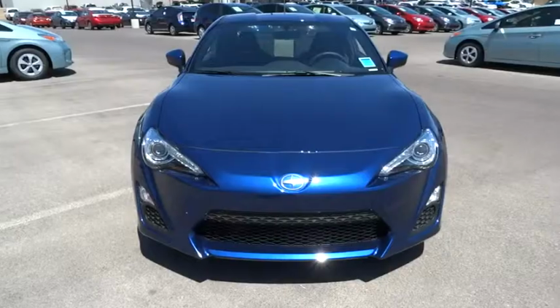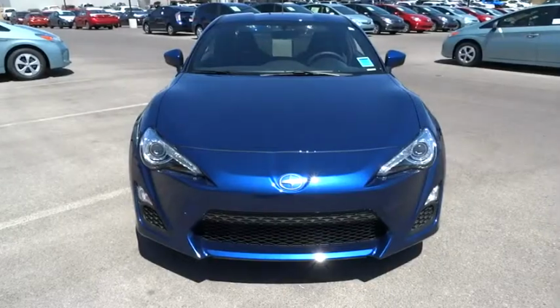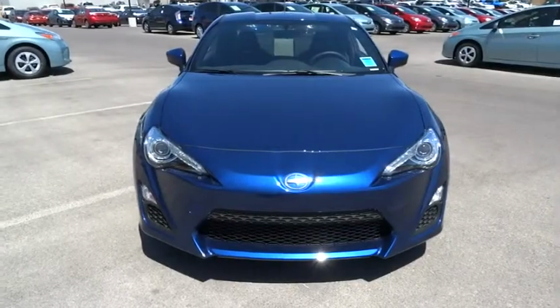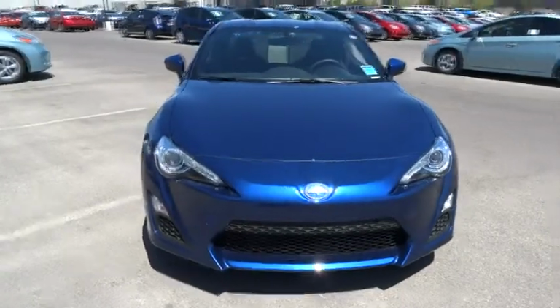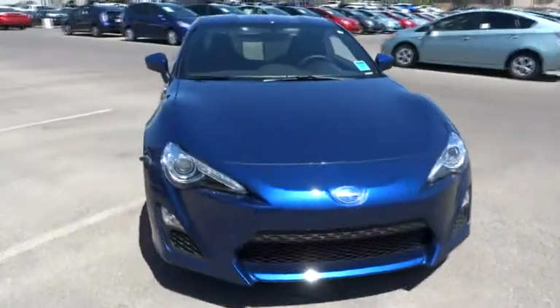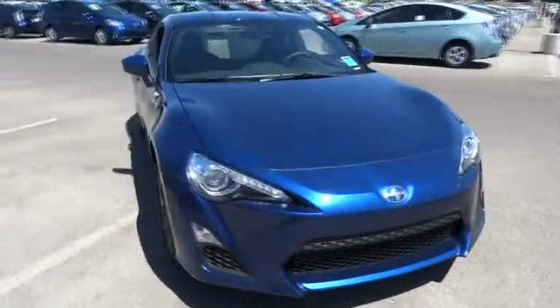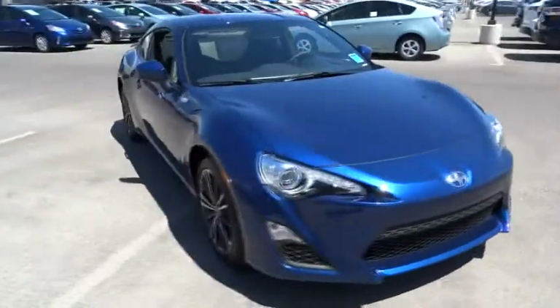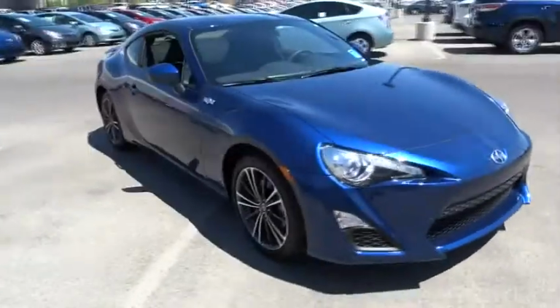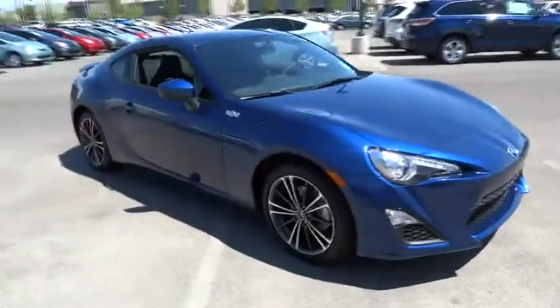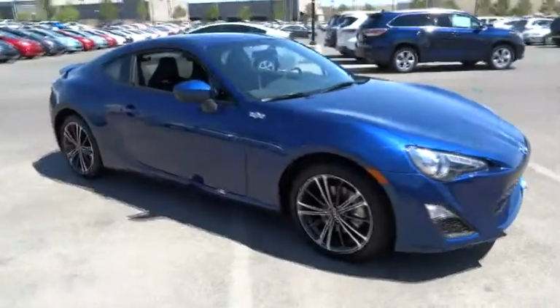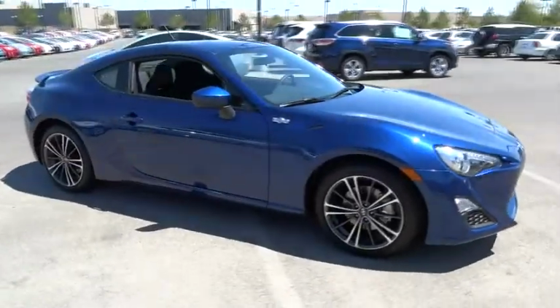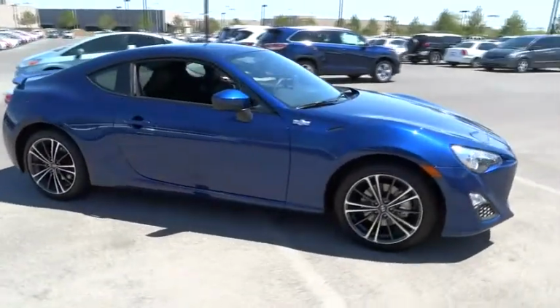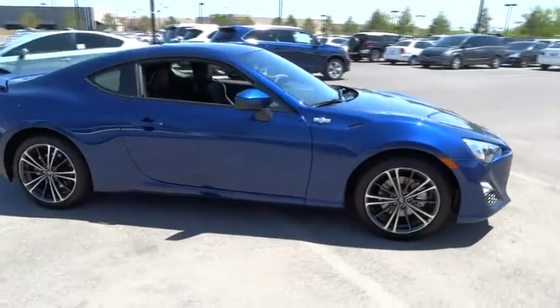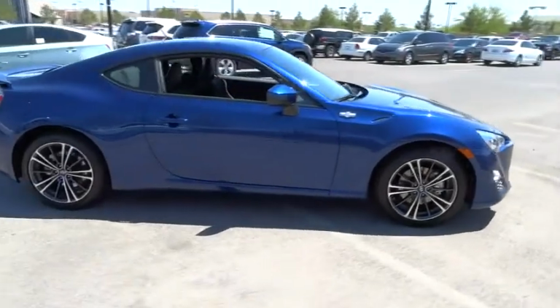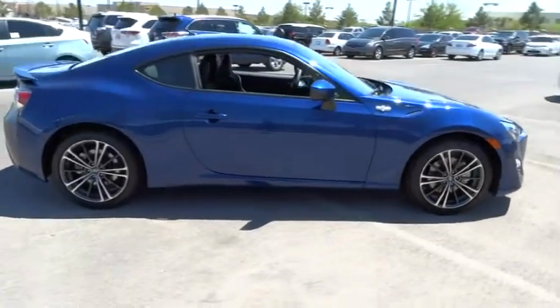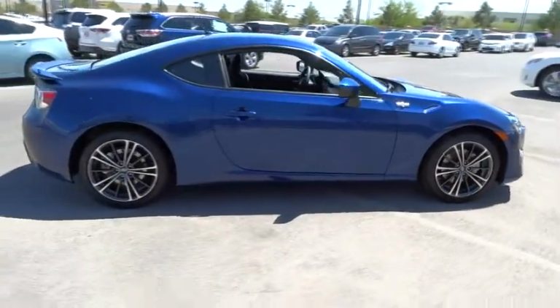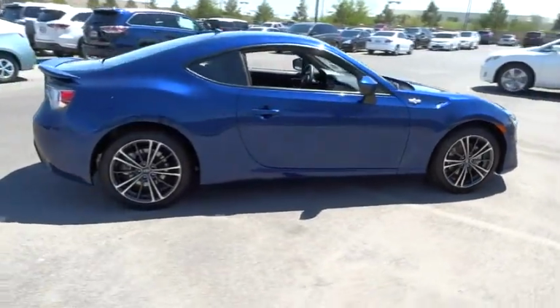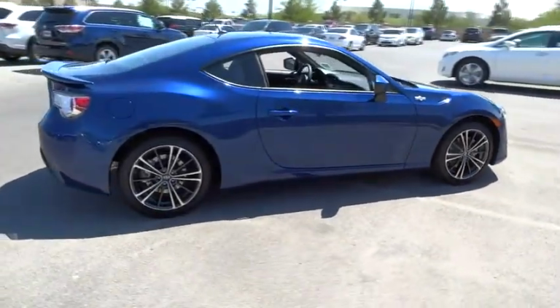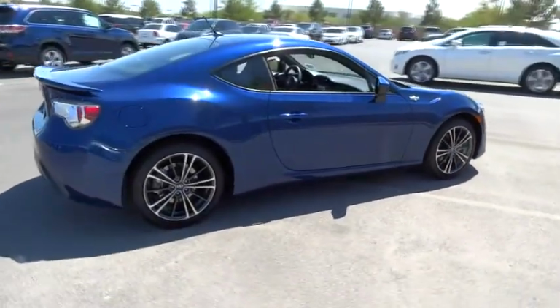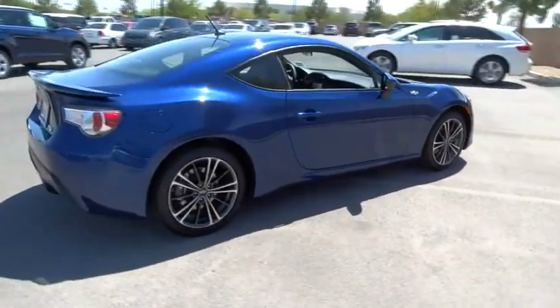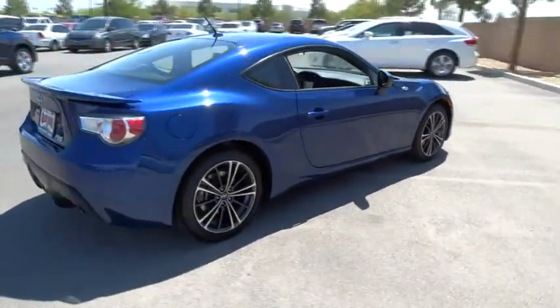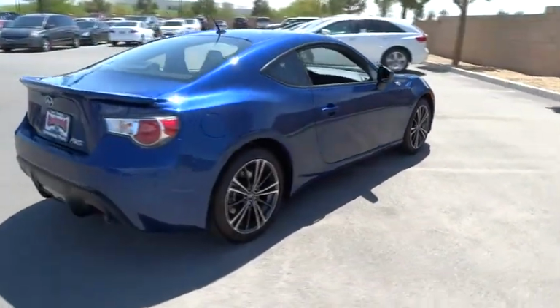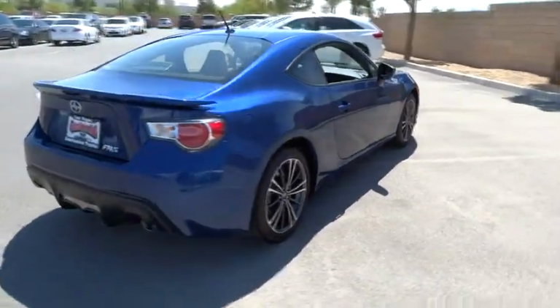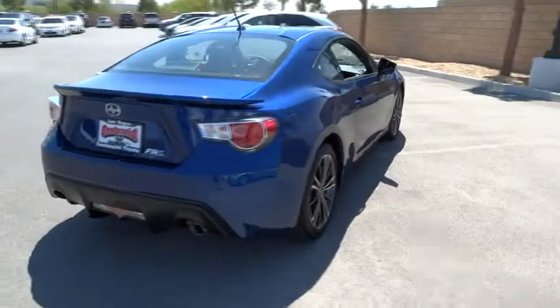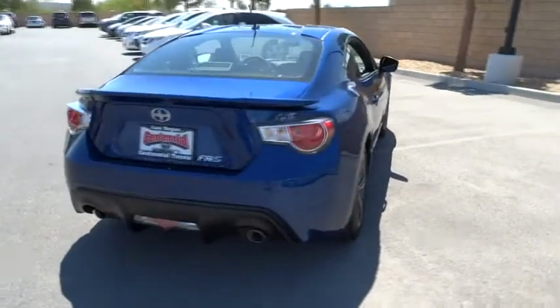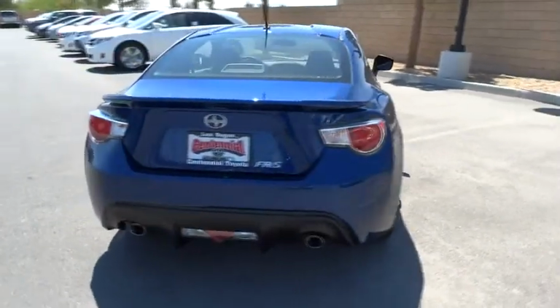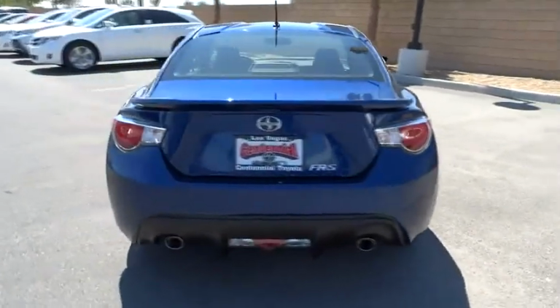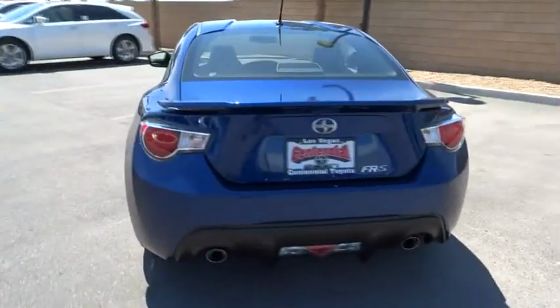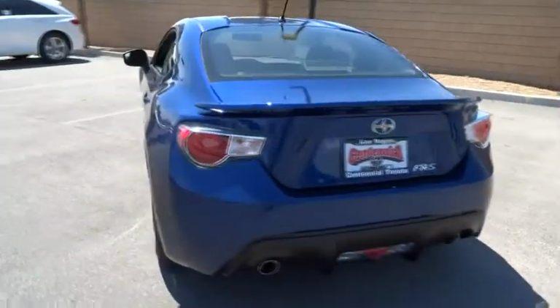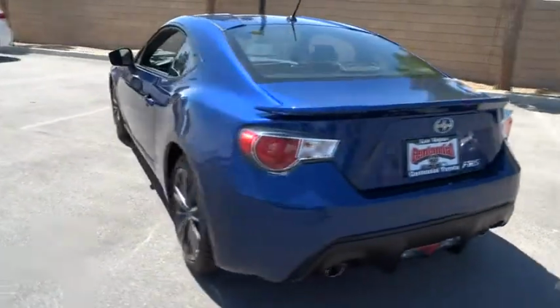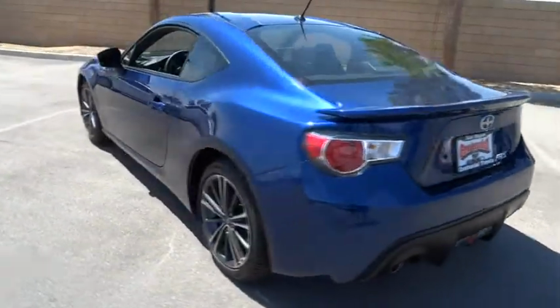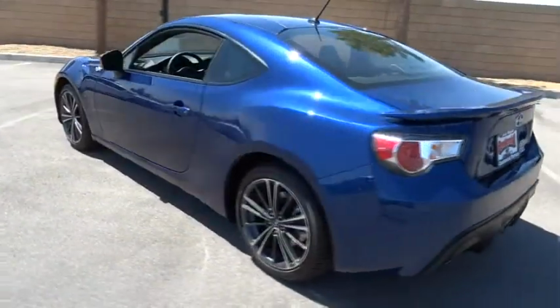The 2014 FR-S. With a front-mounted flat boxer engine and a six-speed transmission, the rear-wheel drive Scion FR-S has motorsport running in its veins and is priced below $30,000.